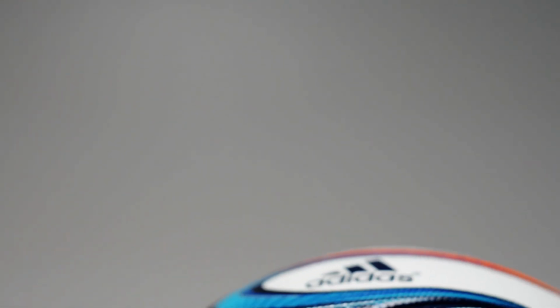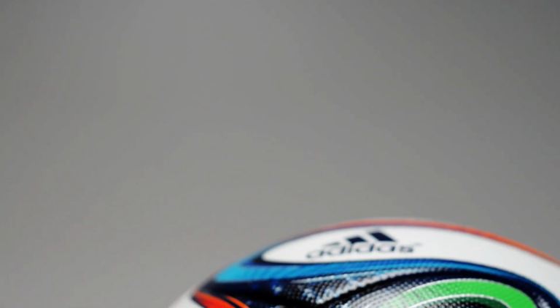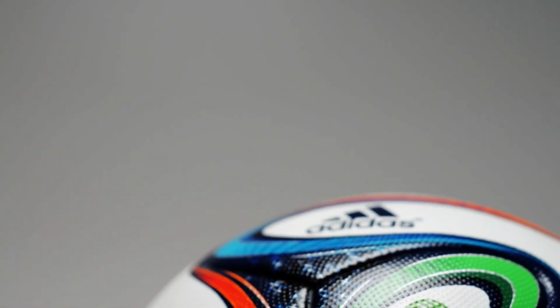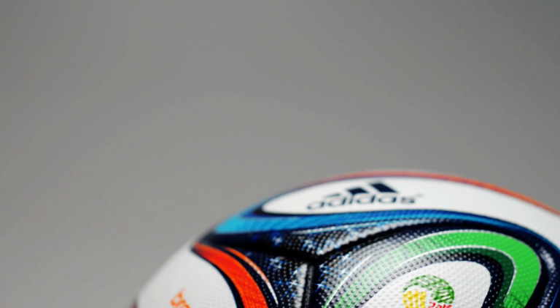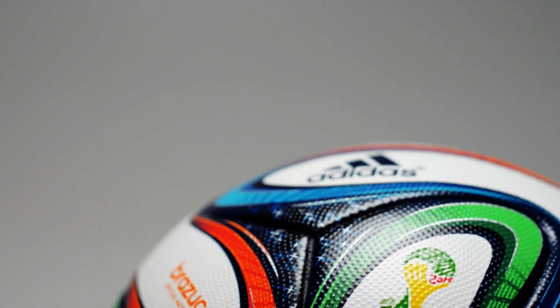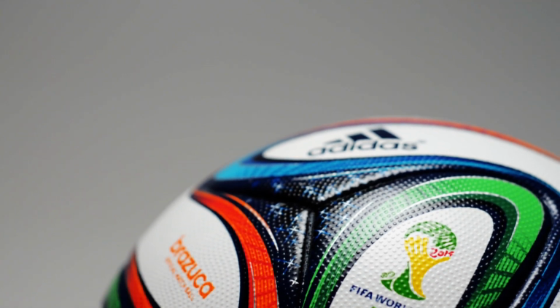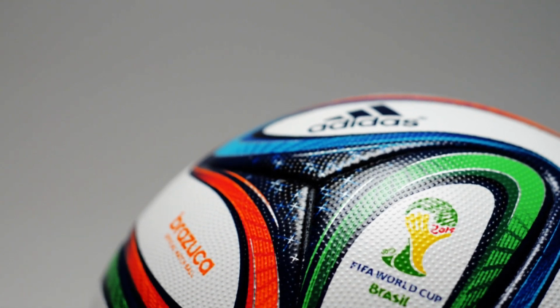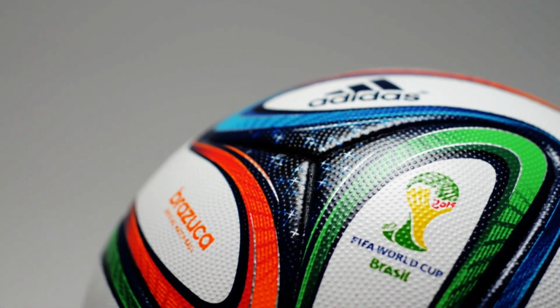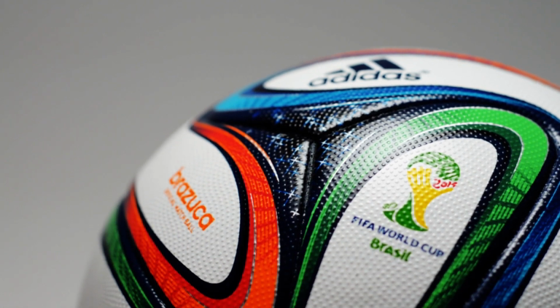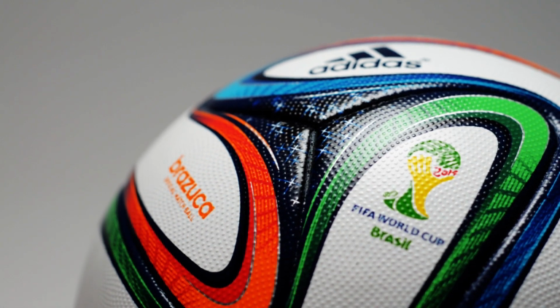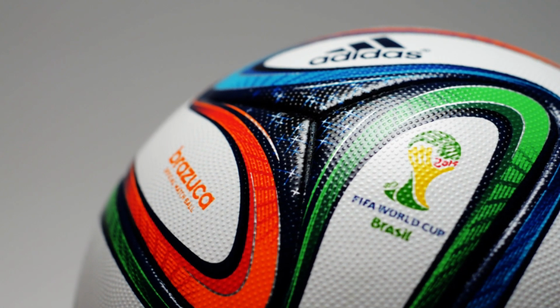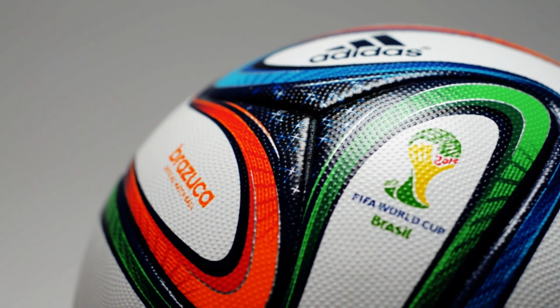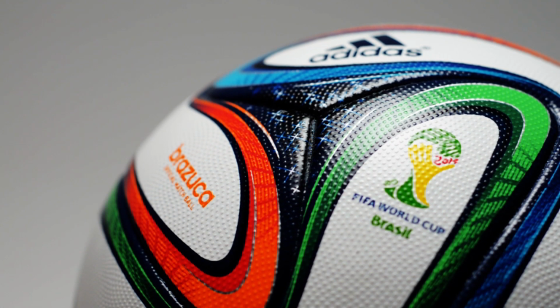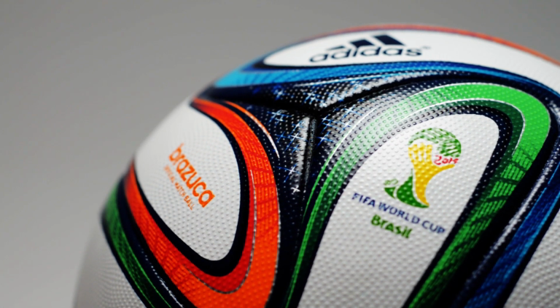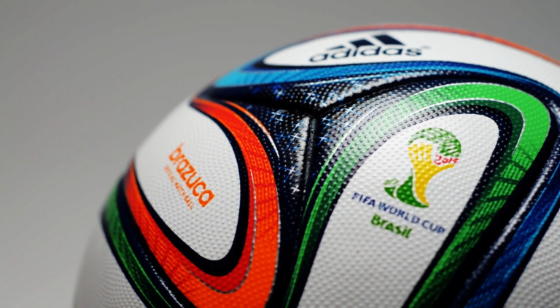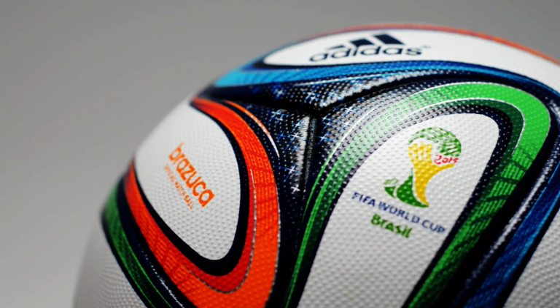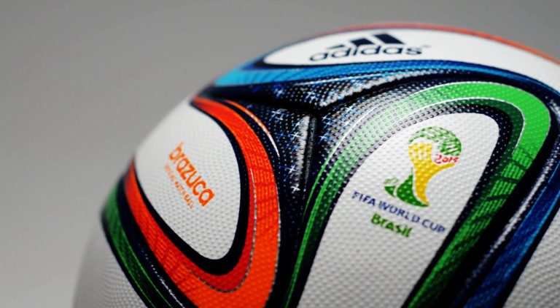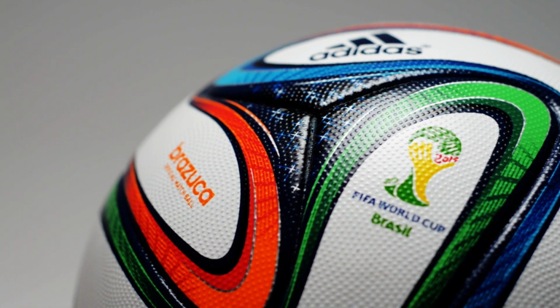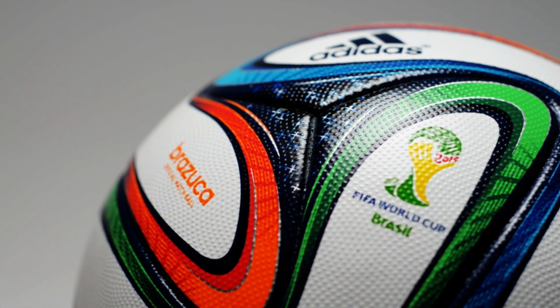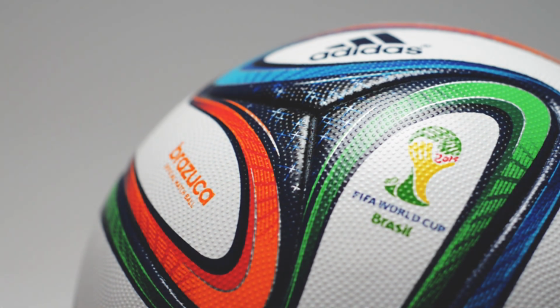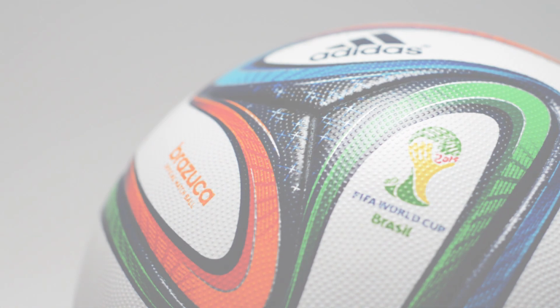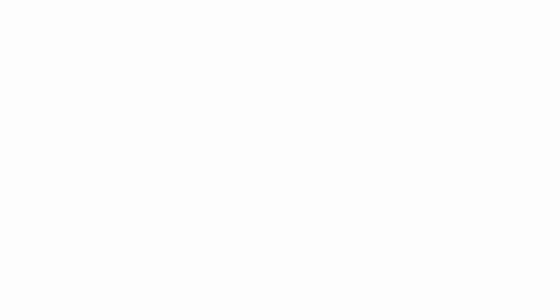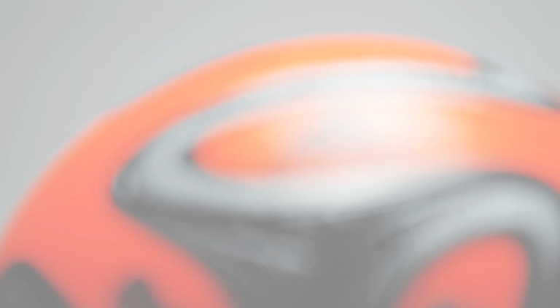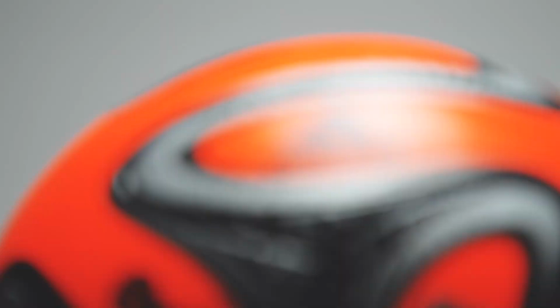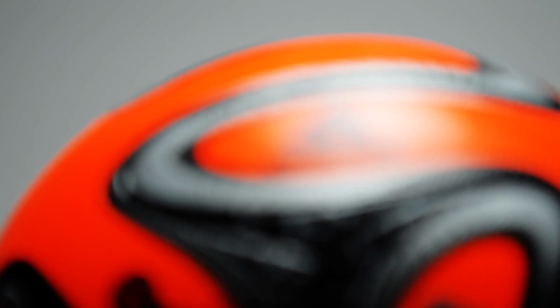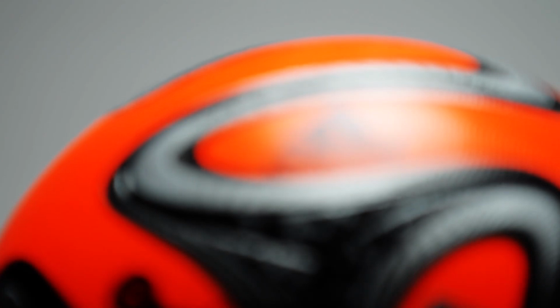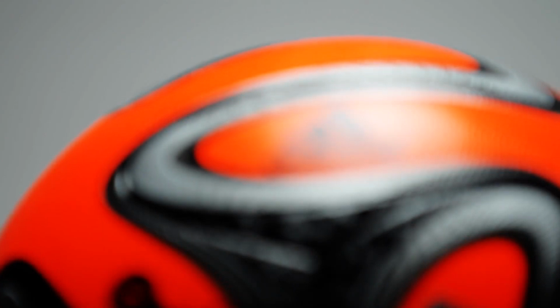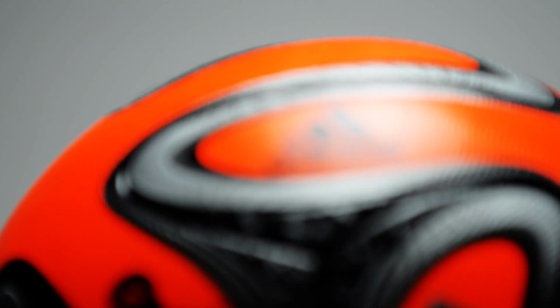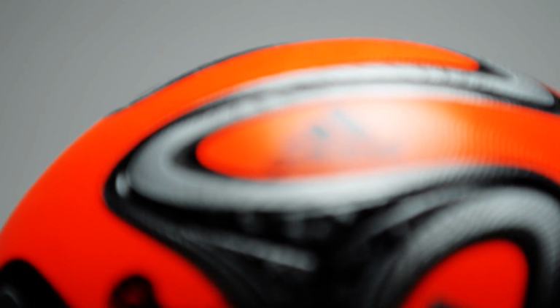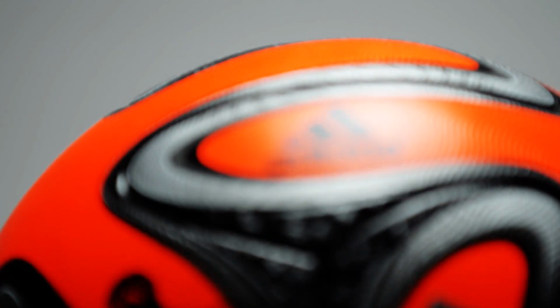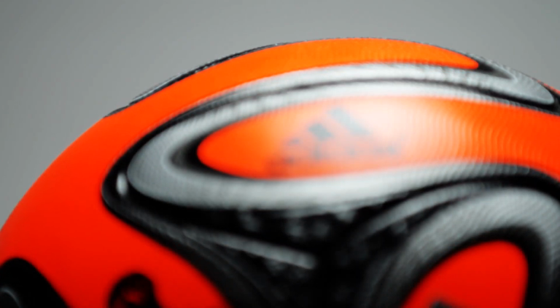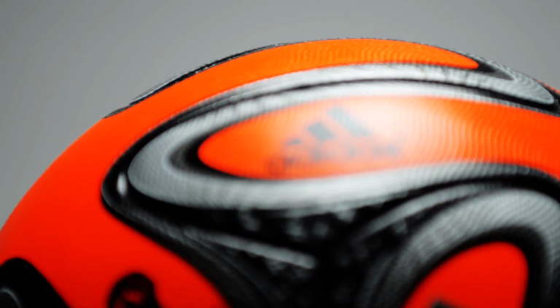On that note, viewers, it's time for comments. Which one of these names would you have chosen for the official match ball? Let us know in the comments below, and as always, we'll see you next time.